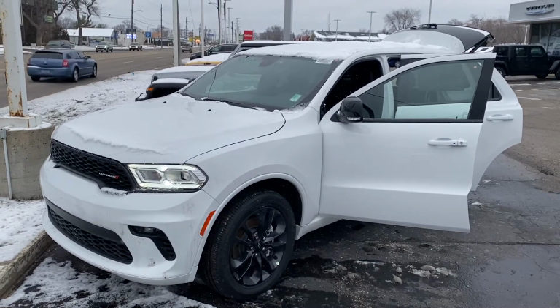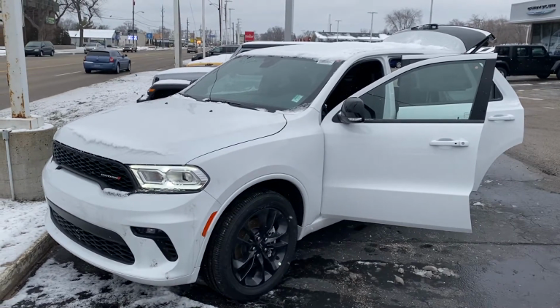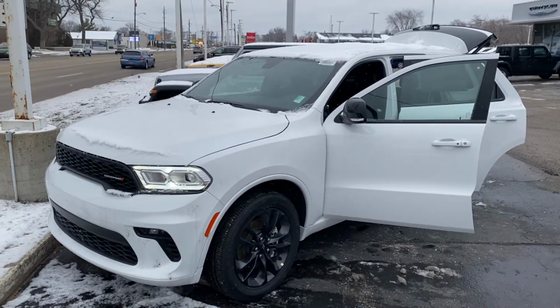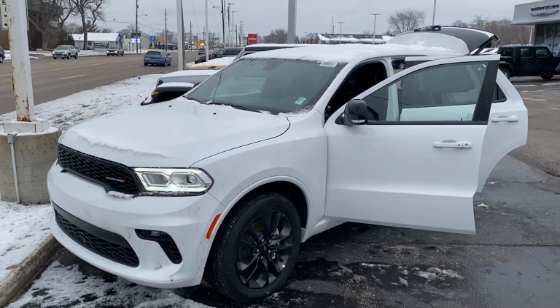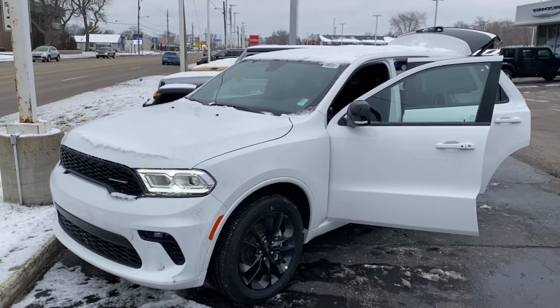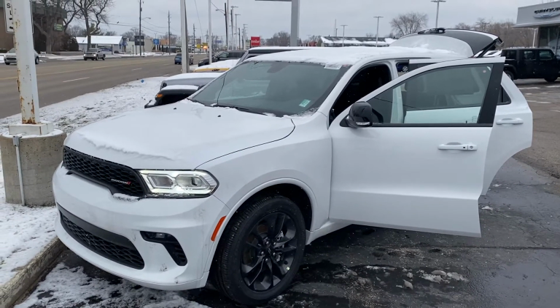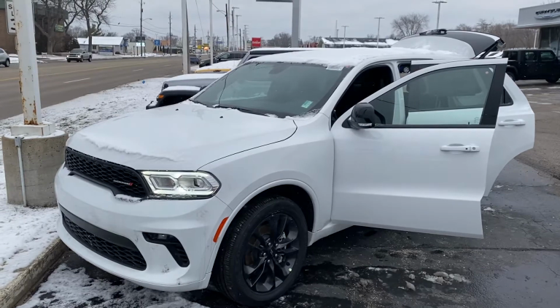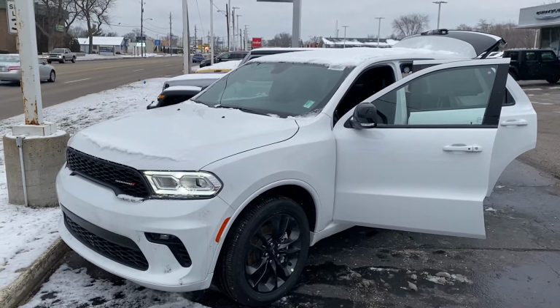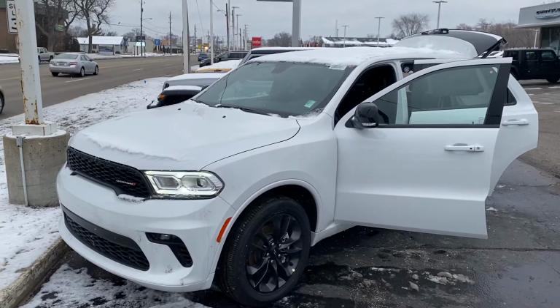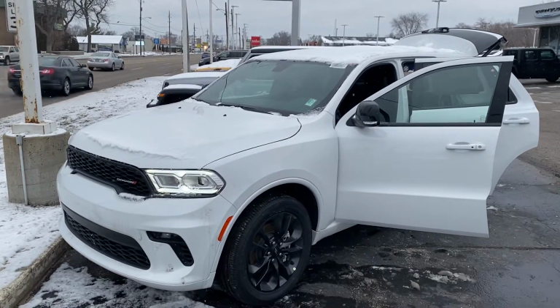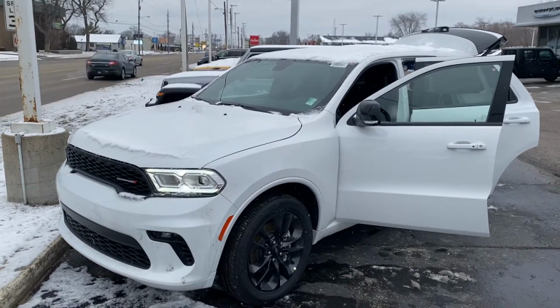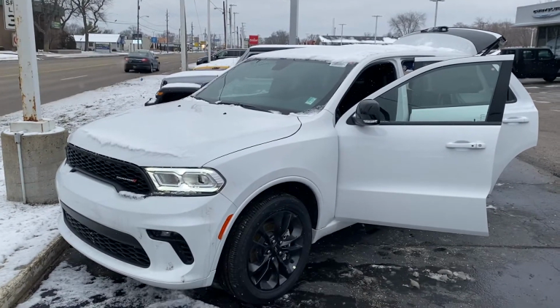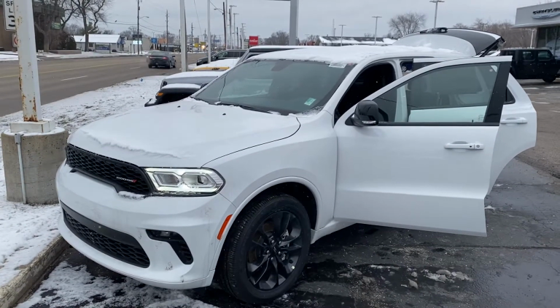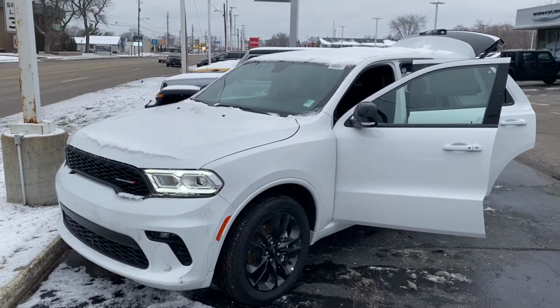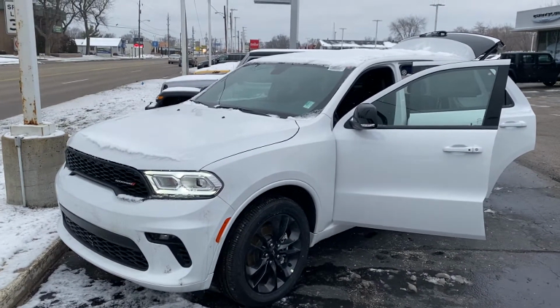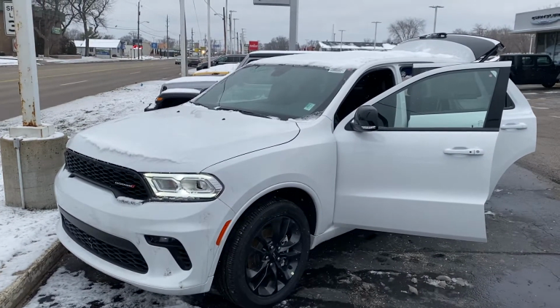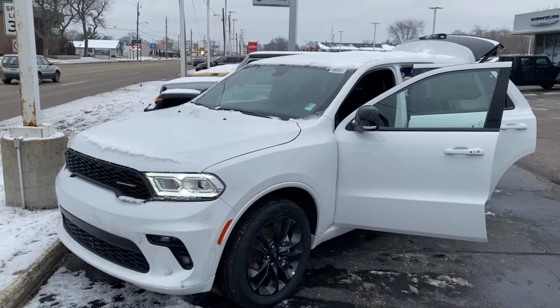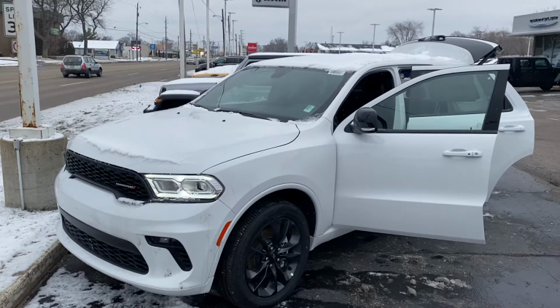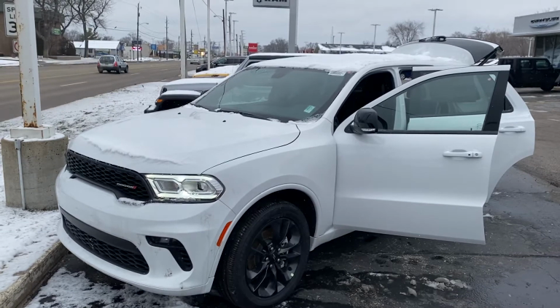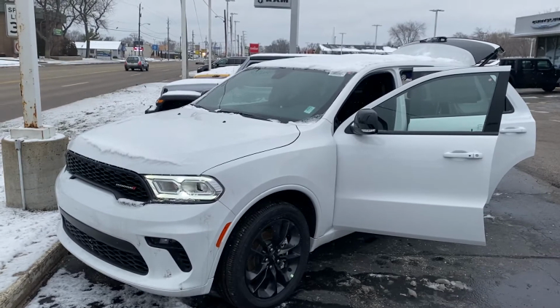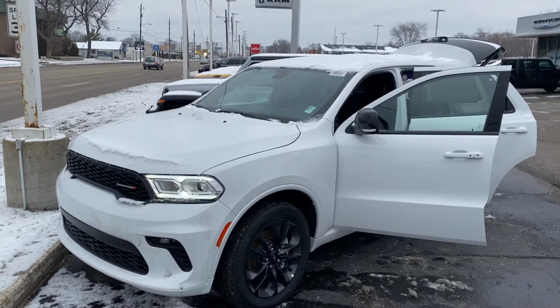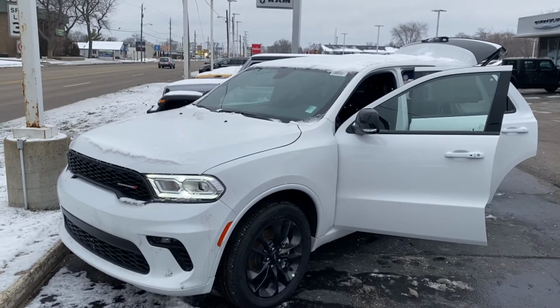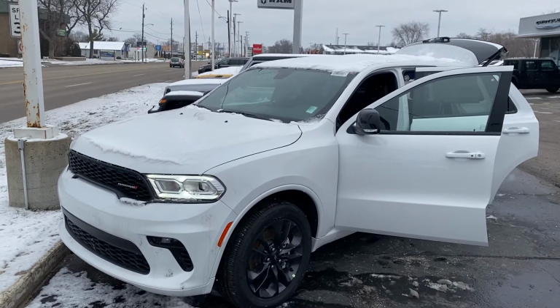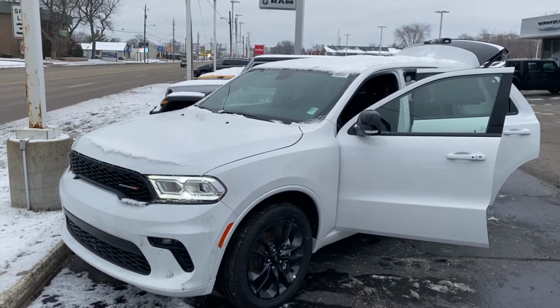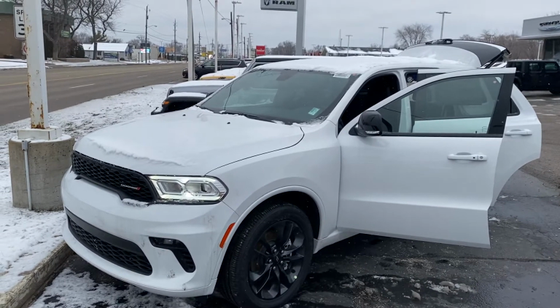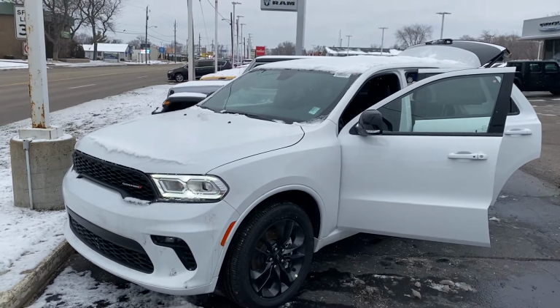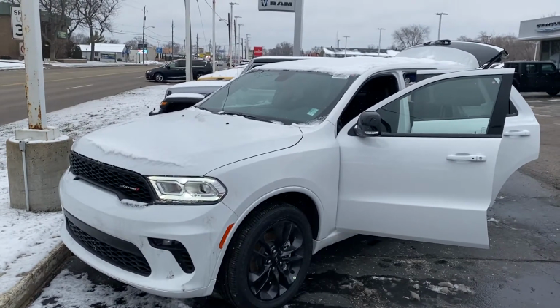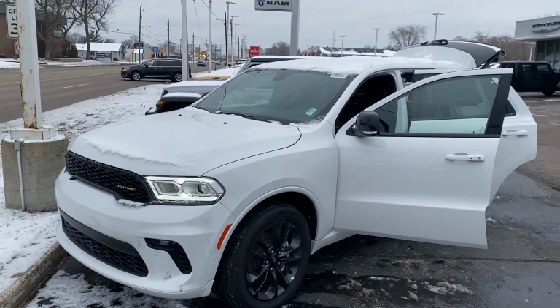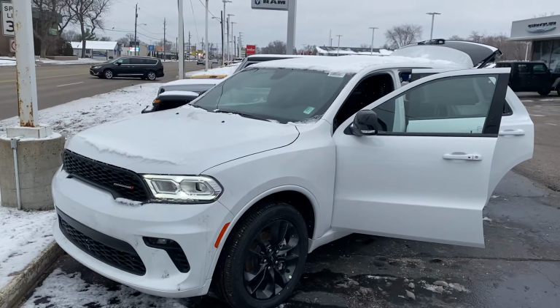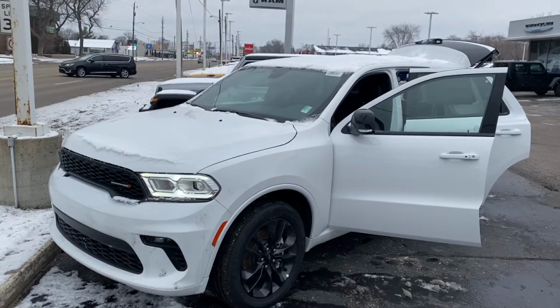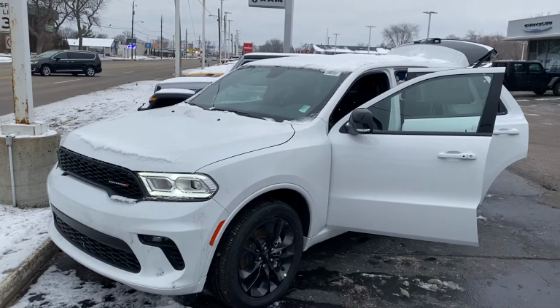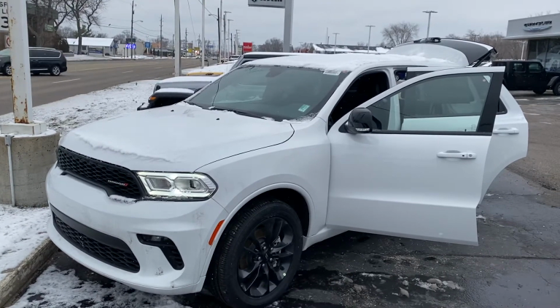Hey Kathy, this is Justin from Preferred Chrysler on Henry Street here in Muskegon. I just want to reach out and wish you a happy new year and thank you for being a loyal customer. It looks like you're already in a Dodge Durango and you have some great positive equity built up. I wanted to show you what's new with the 2021 model year.